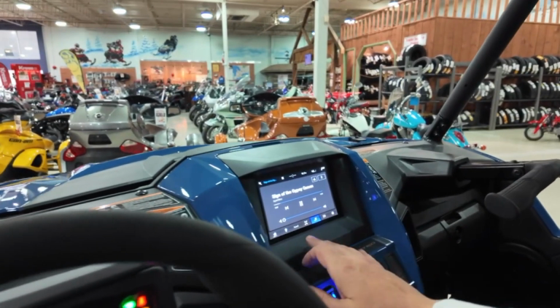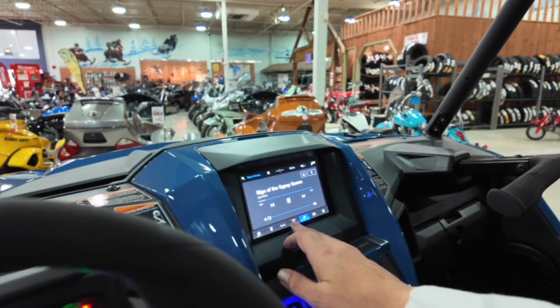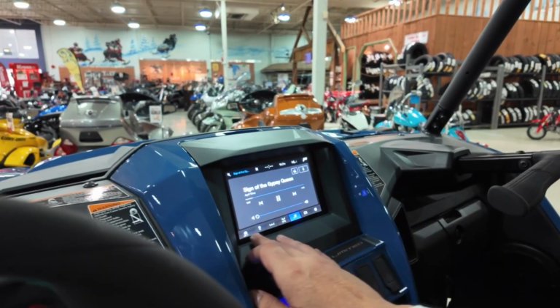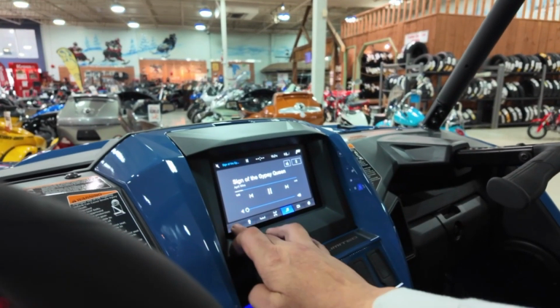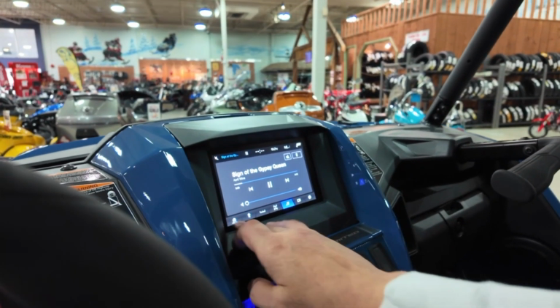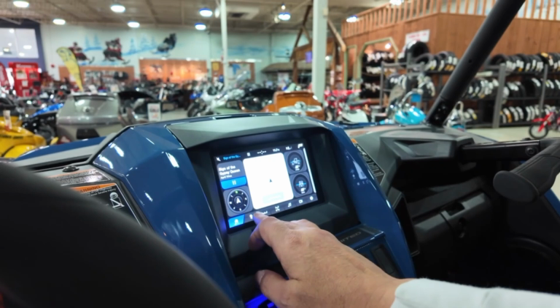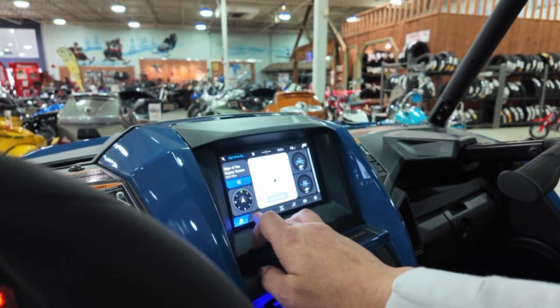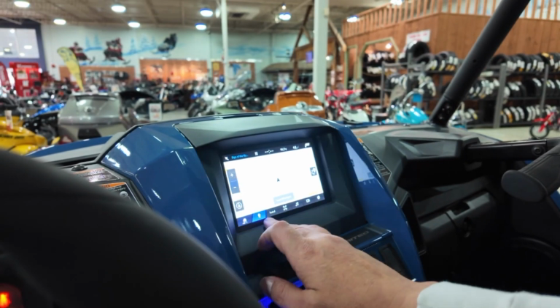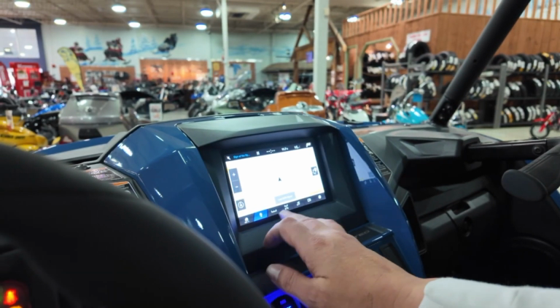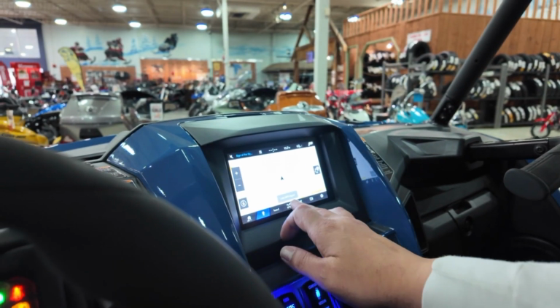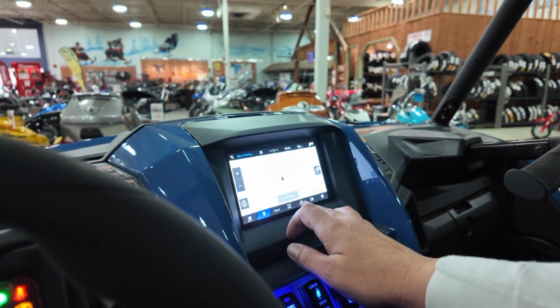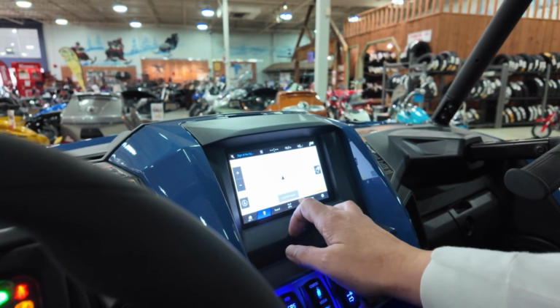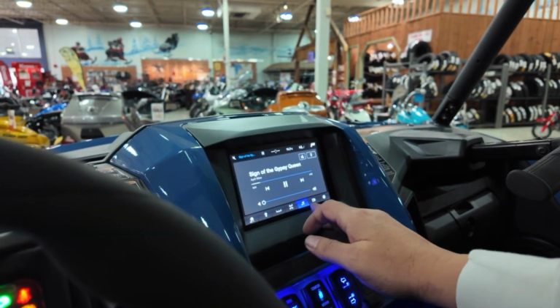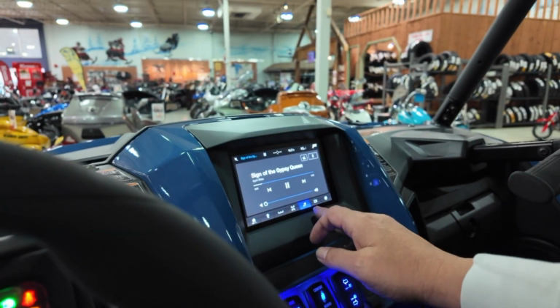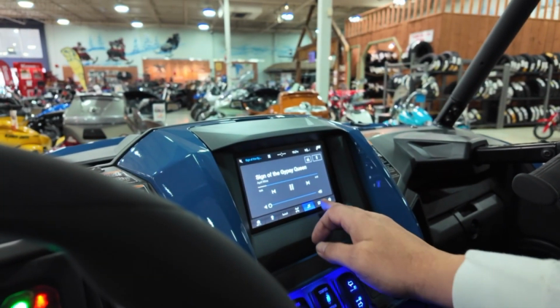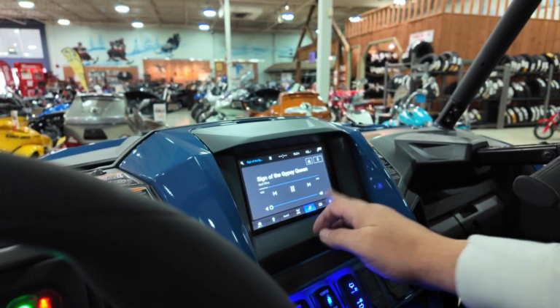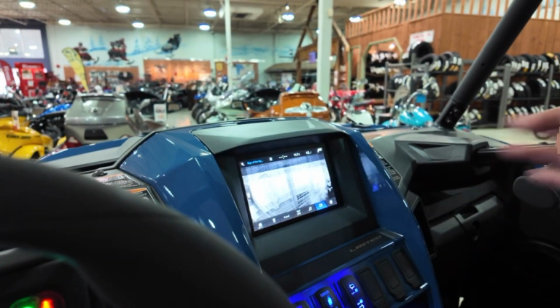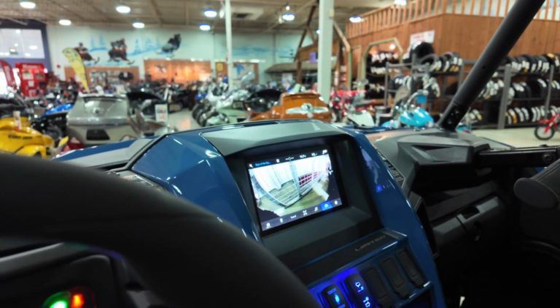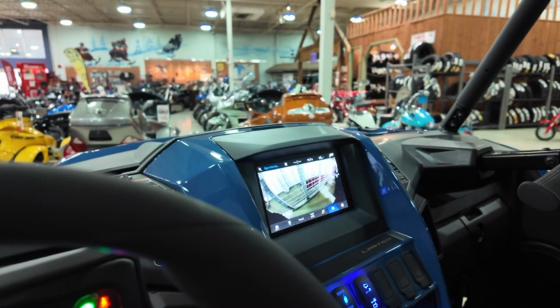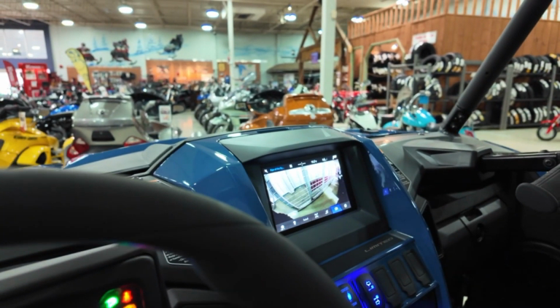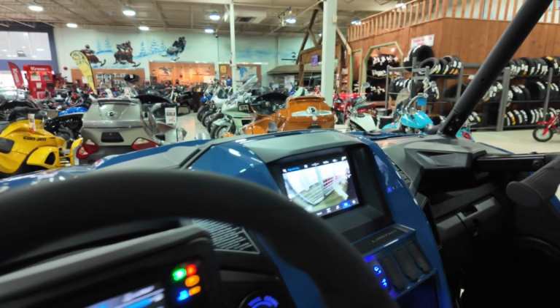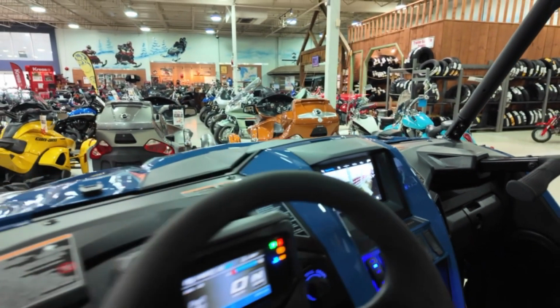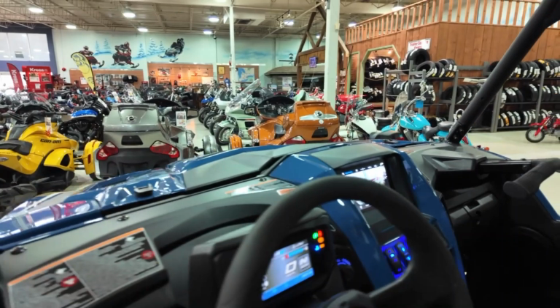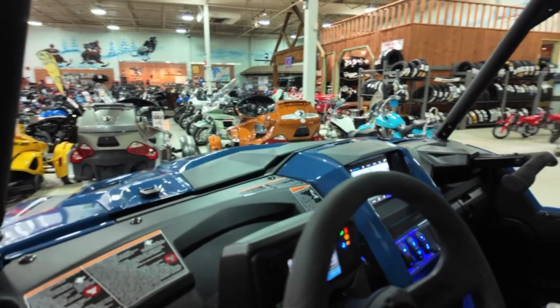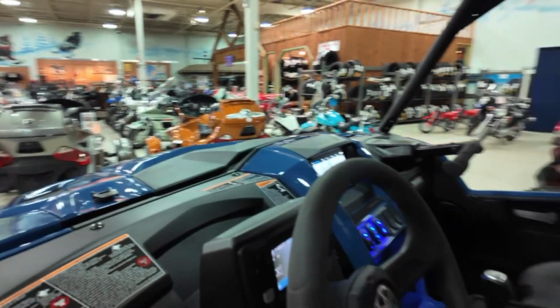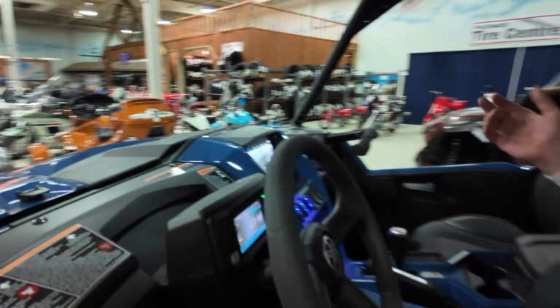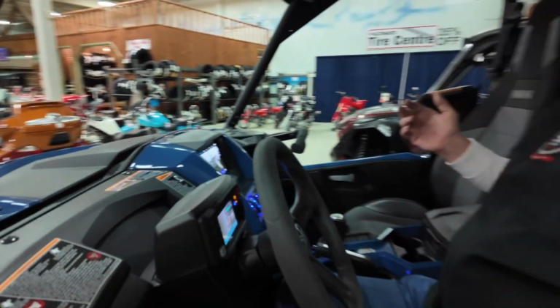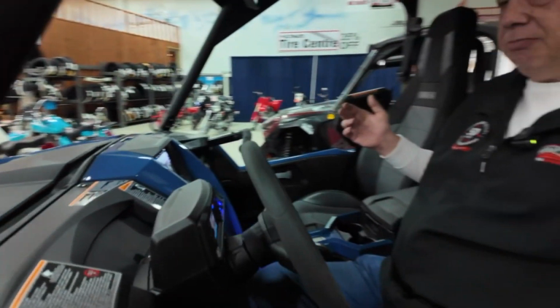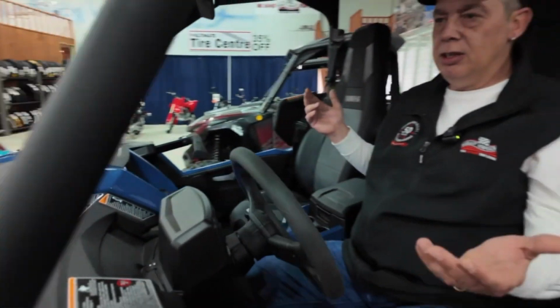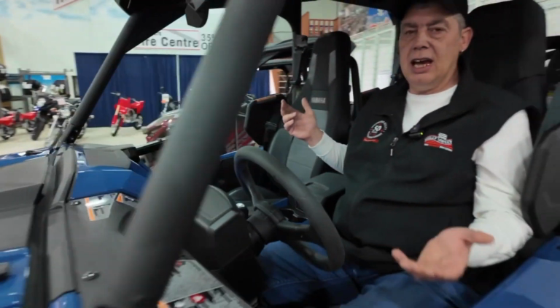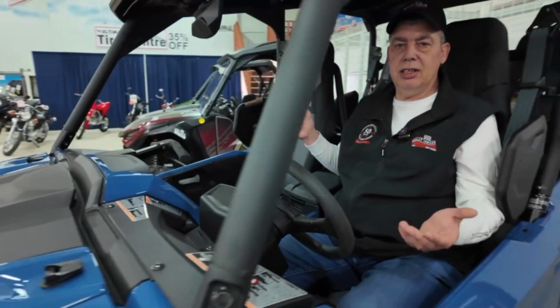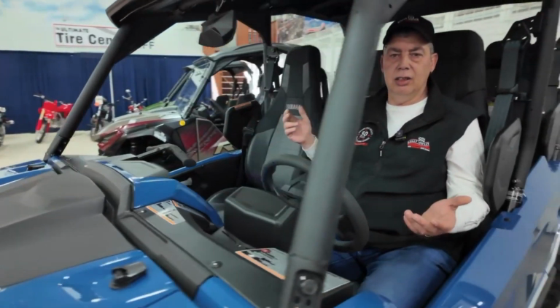You've got navigation, you've got music, you've got a backup camera. What else do you need on this thing other than gas and go?